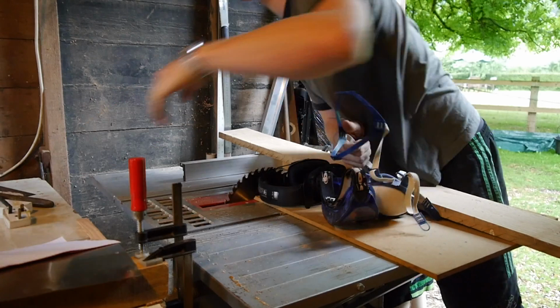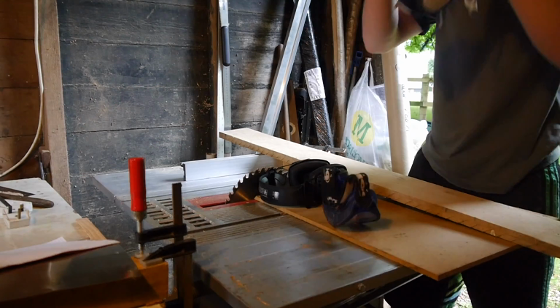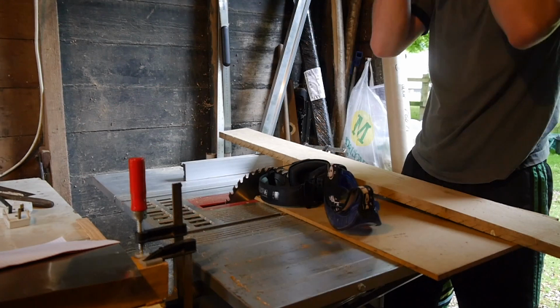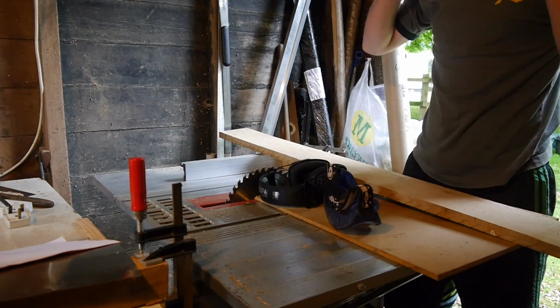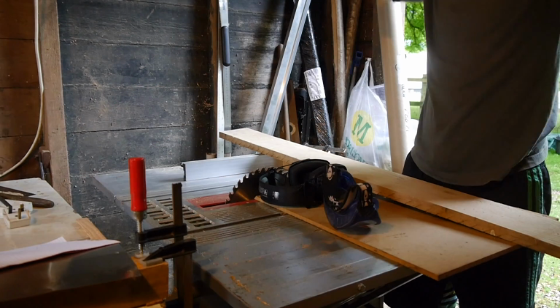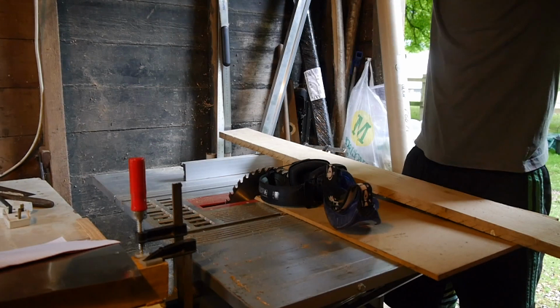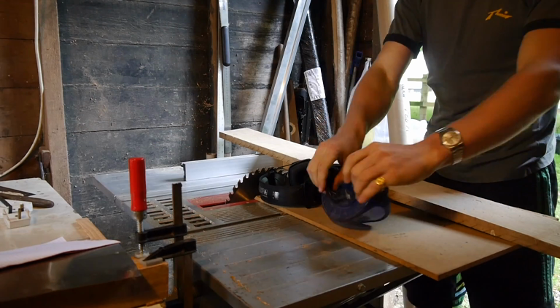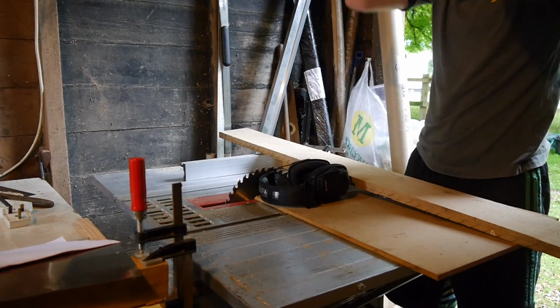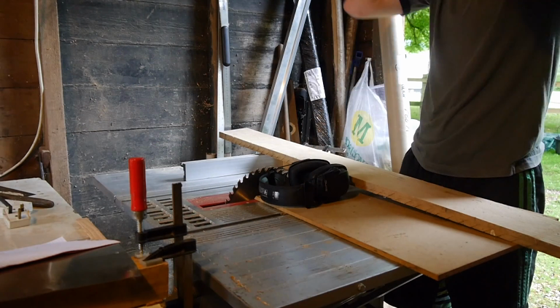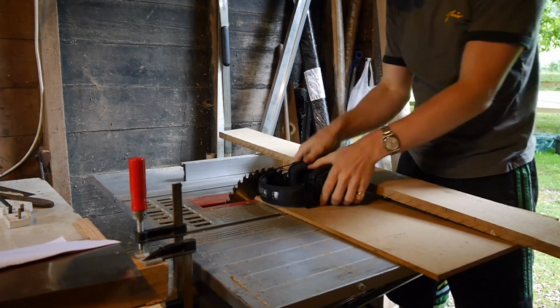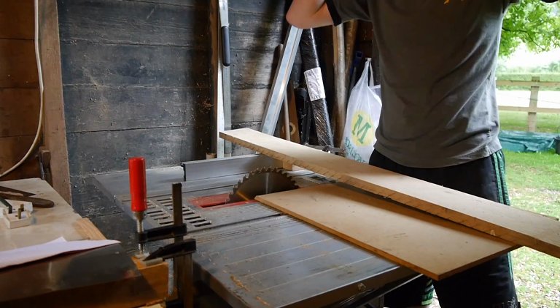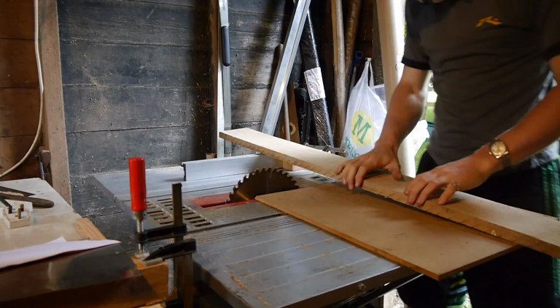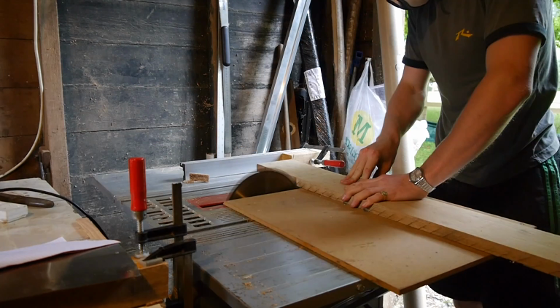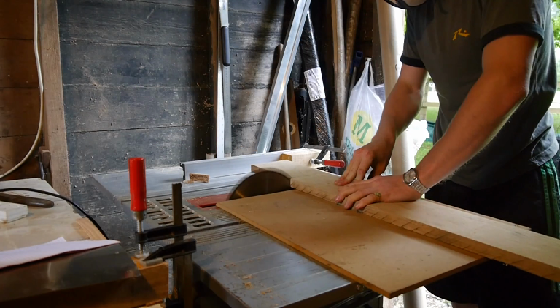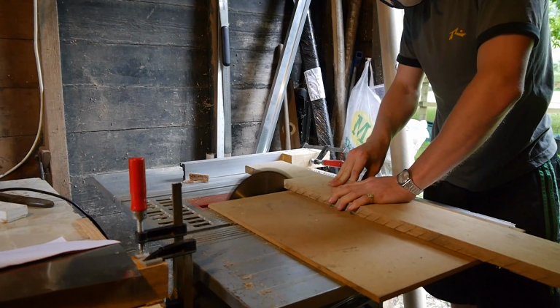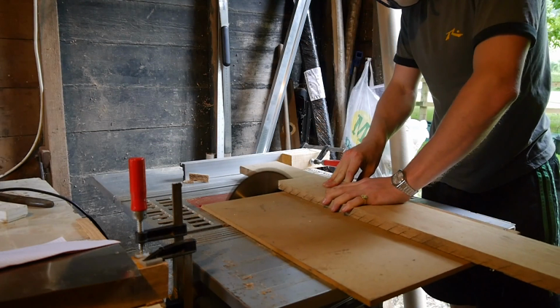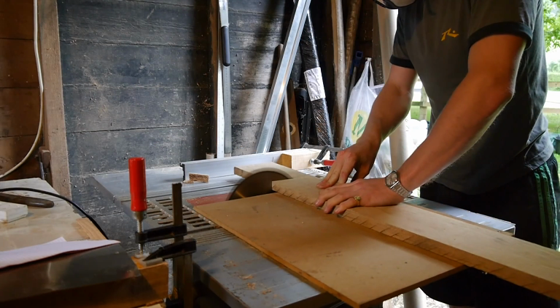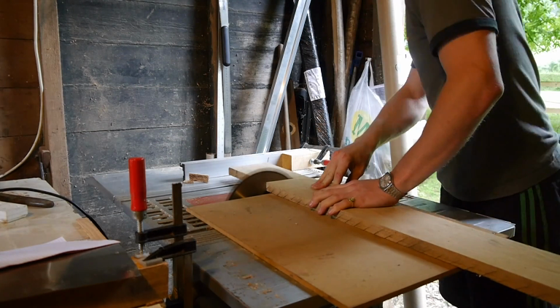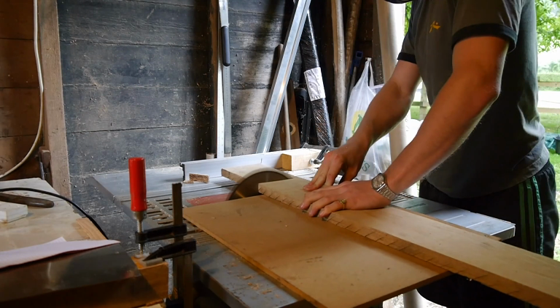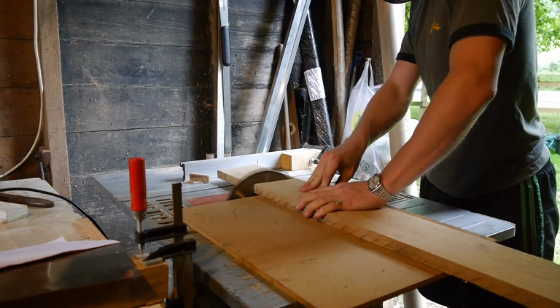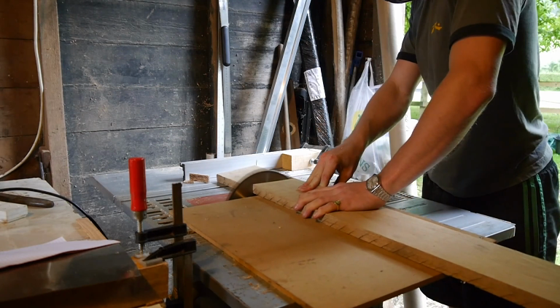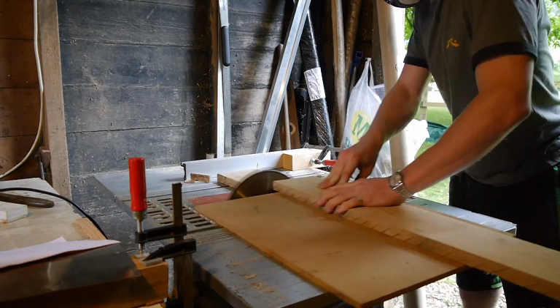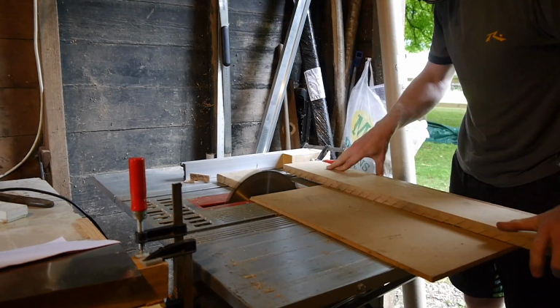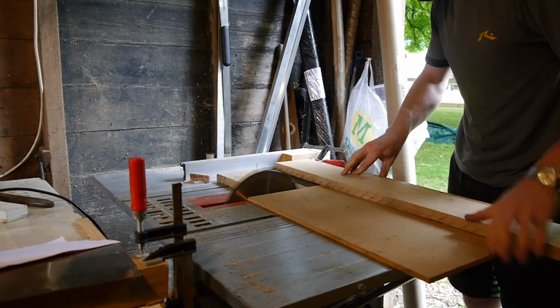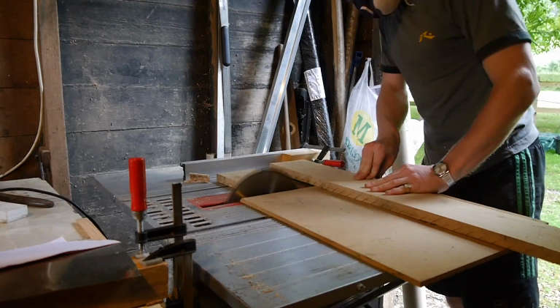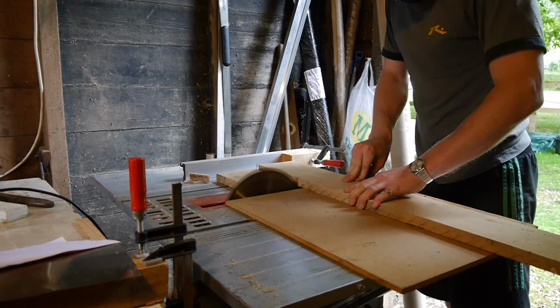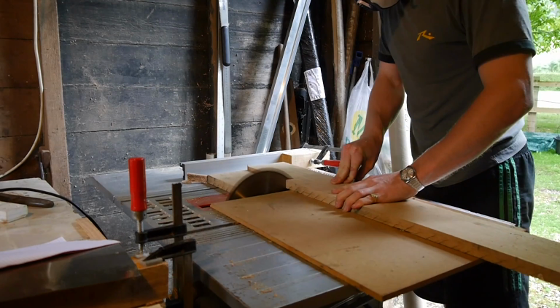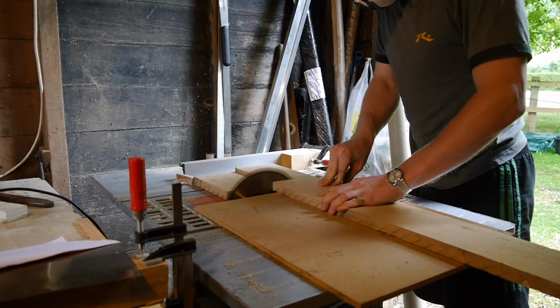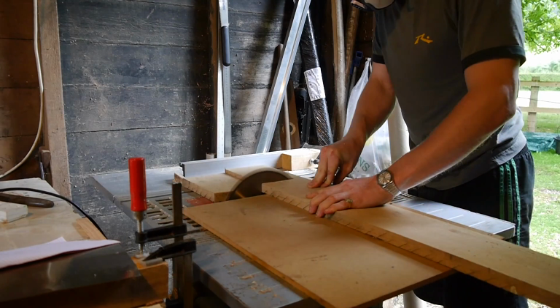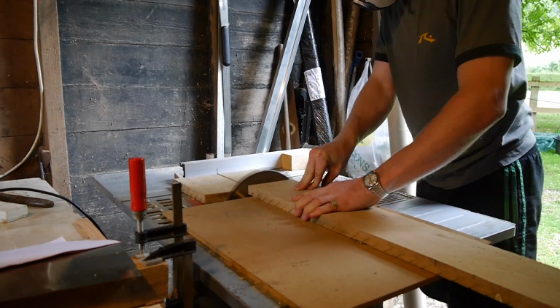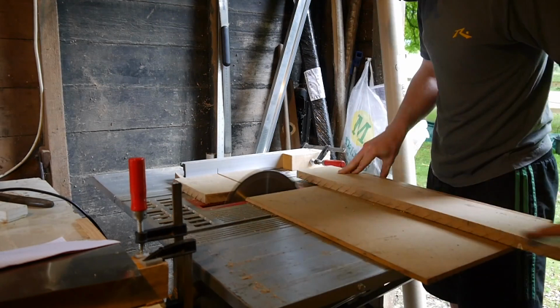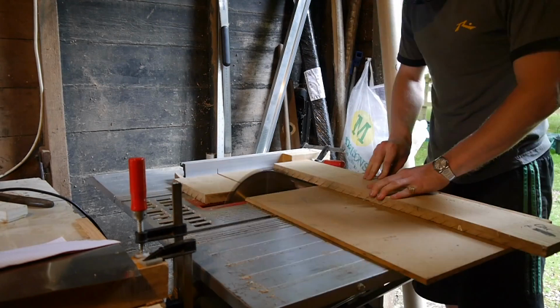Hello and welcome back to my waterwheel project. Before I can start assembling the wheel there are just a few things that need to get done.